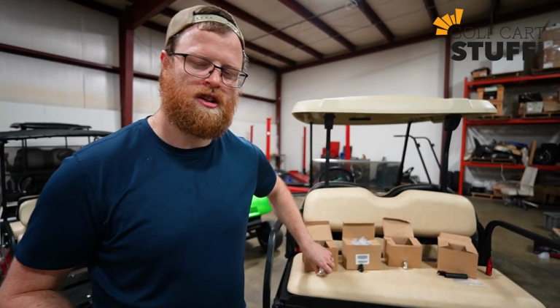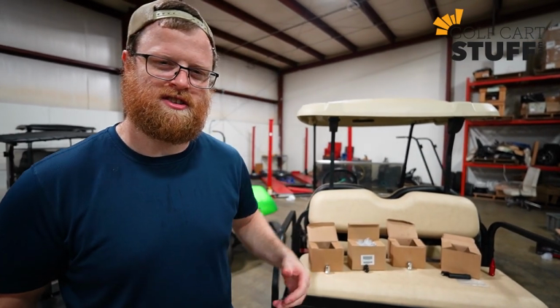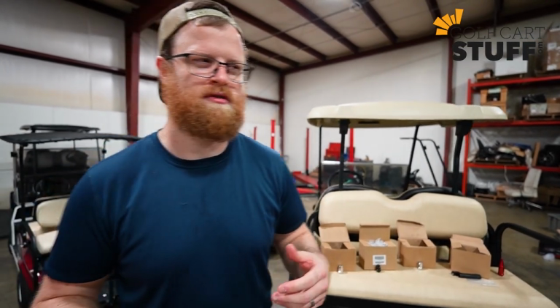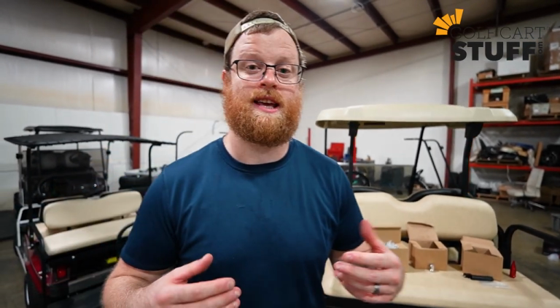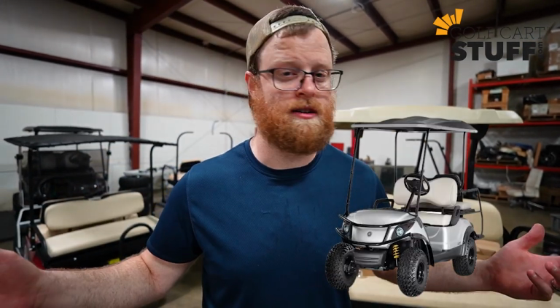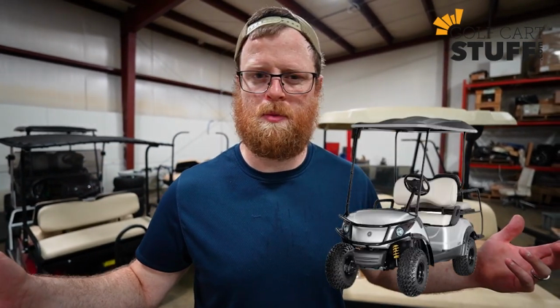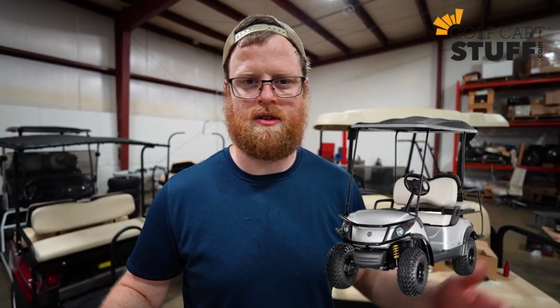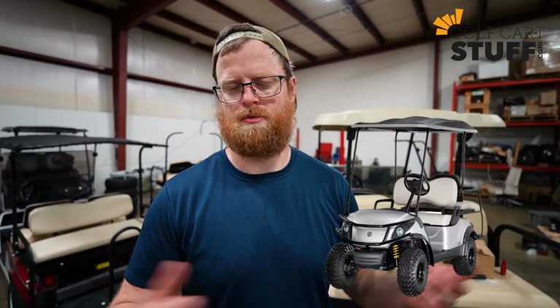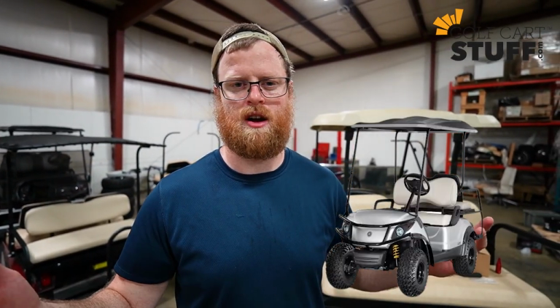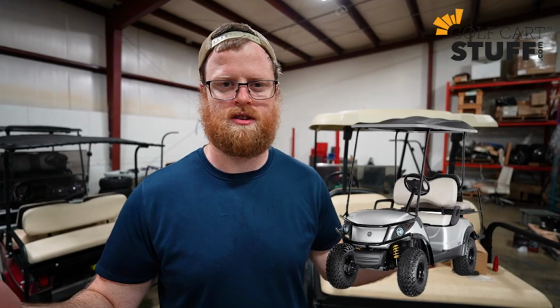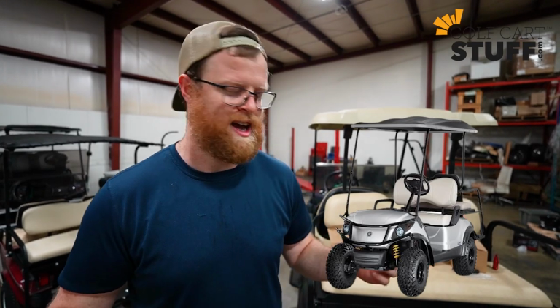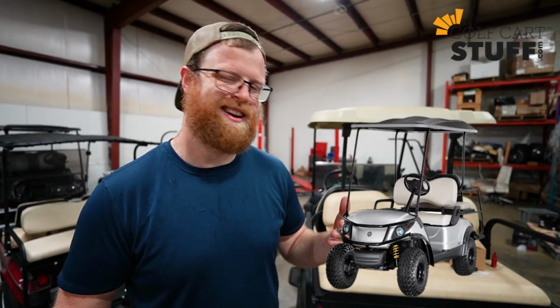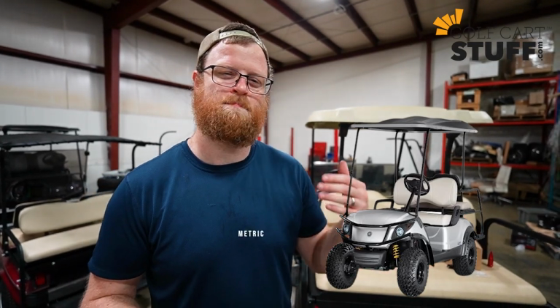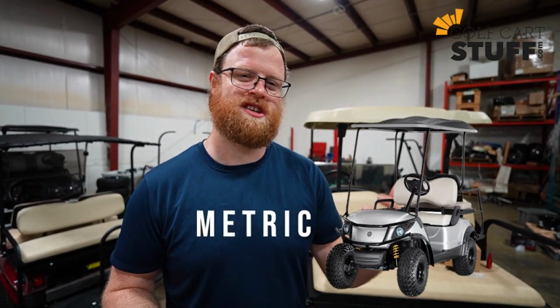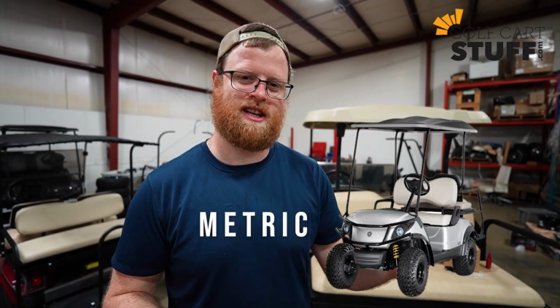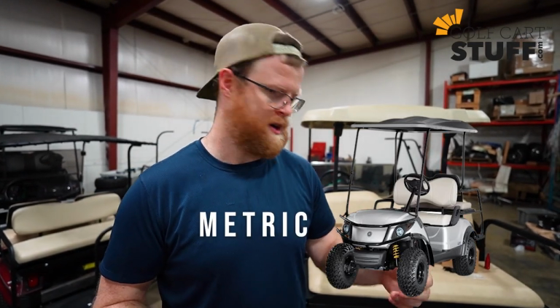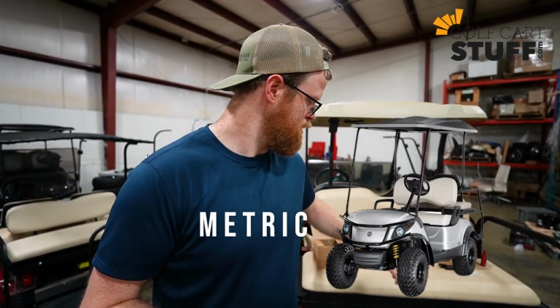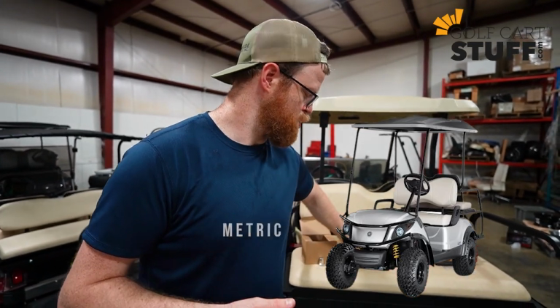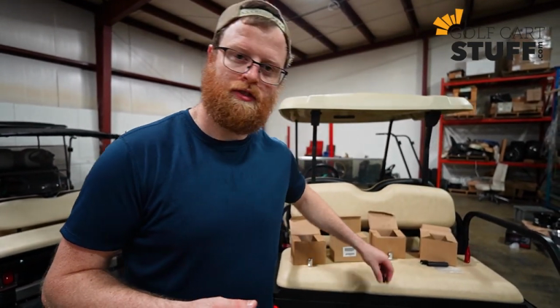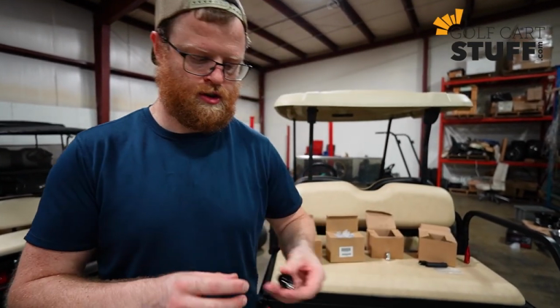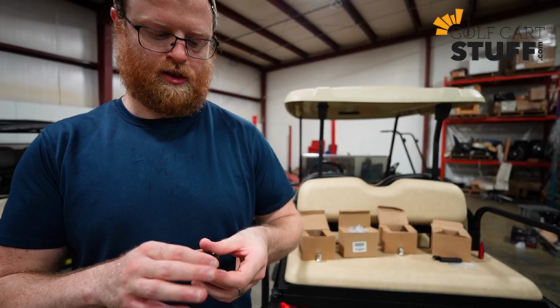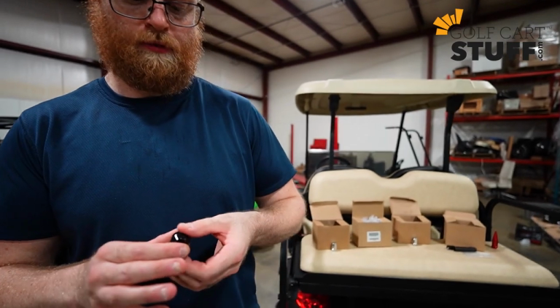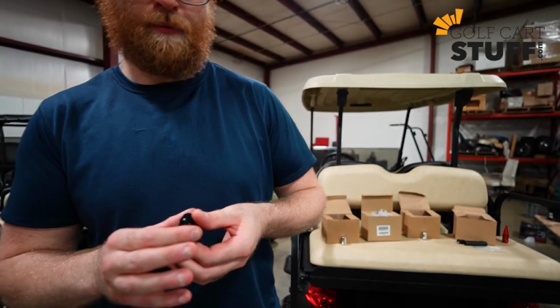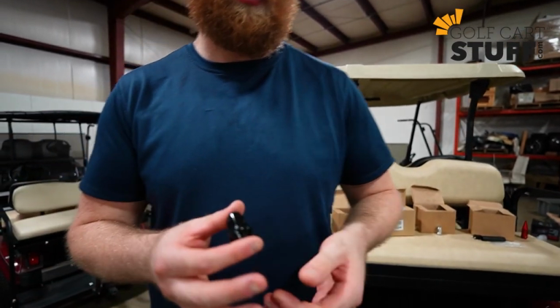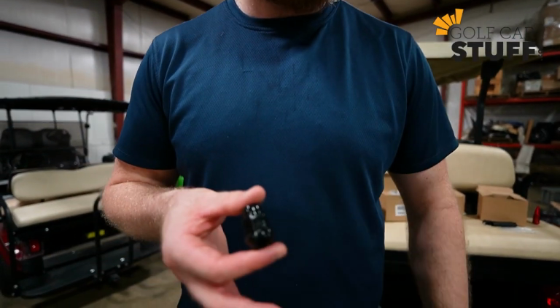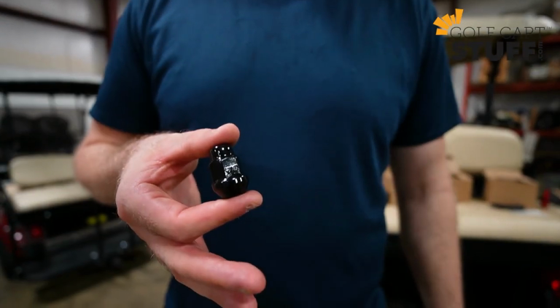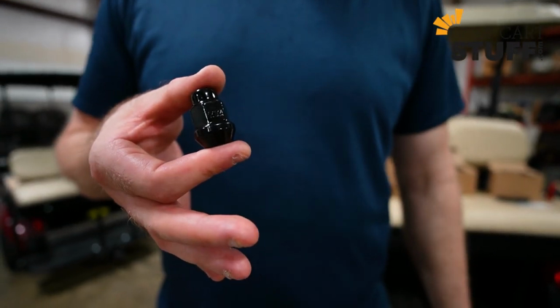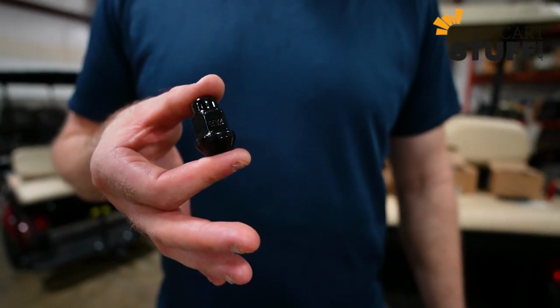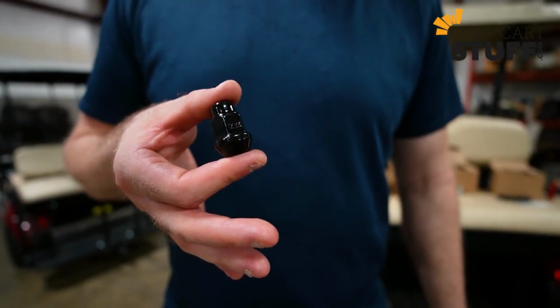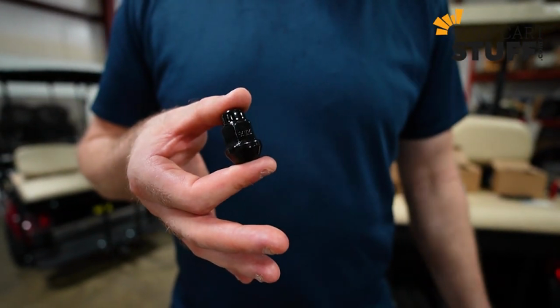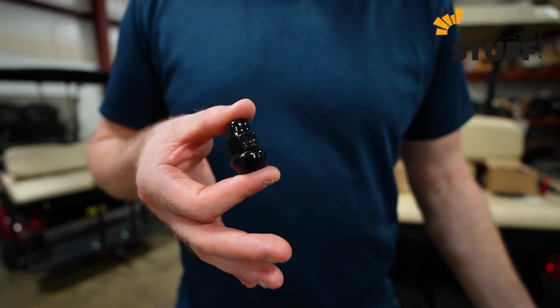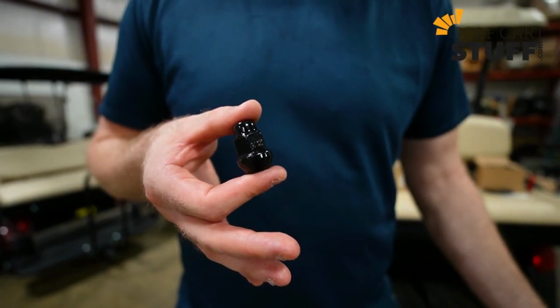If you've got a Yamaha — super popular, lots of people have Yamaha golf carts — you're going to take the metric sizing lug nut. That's 12 by 1.25 metric, and that's the size you'll need for Yamaha golf carts.